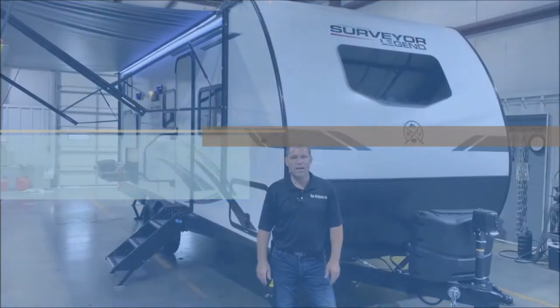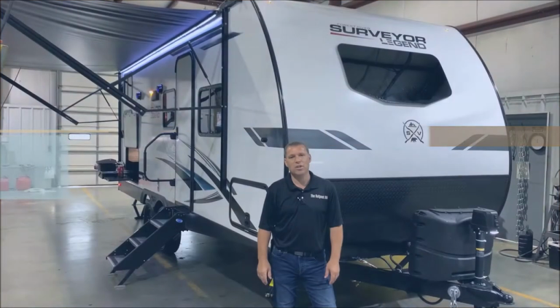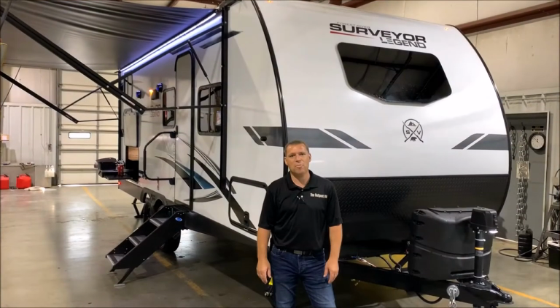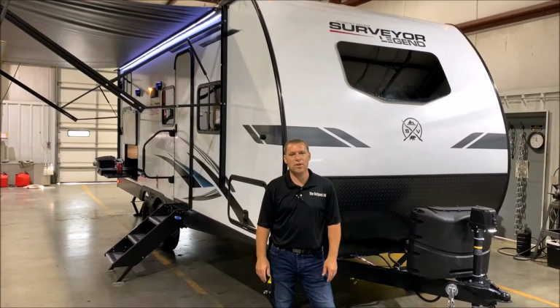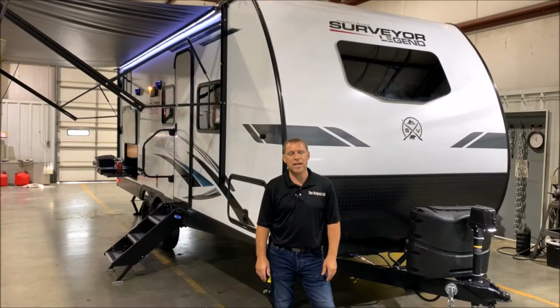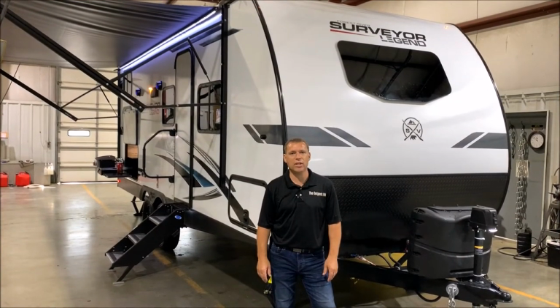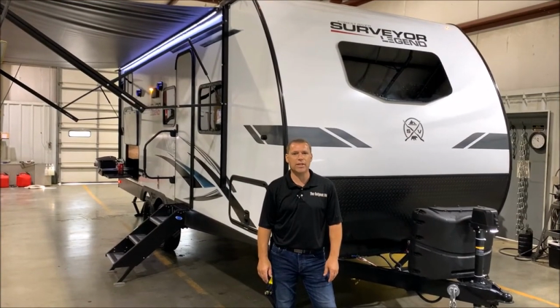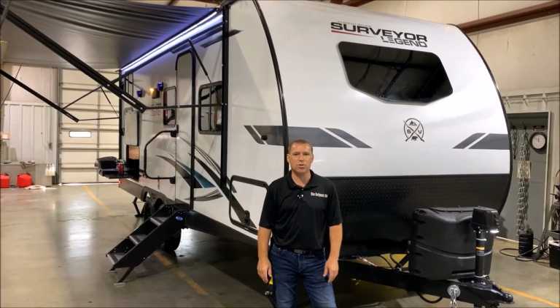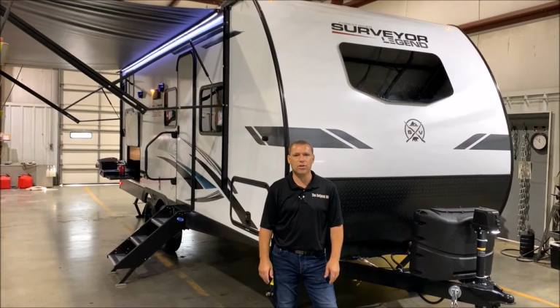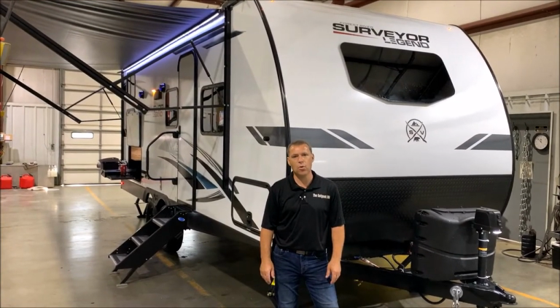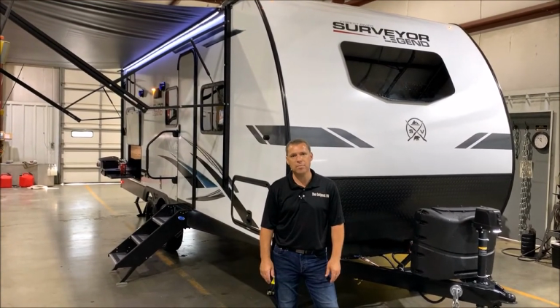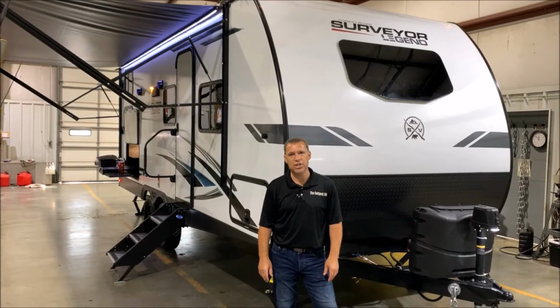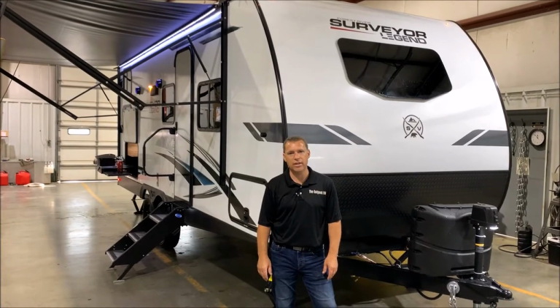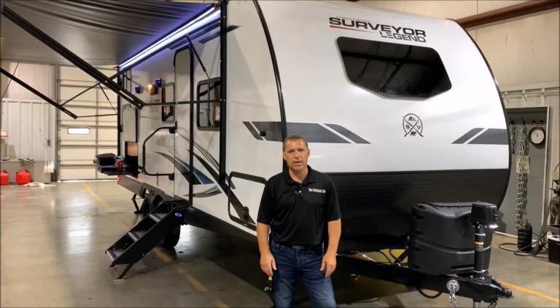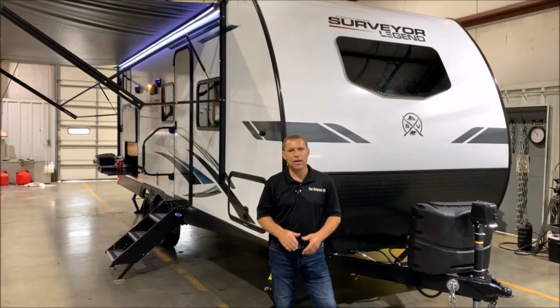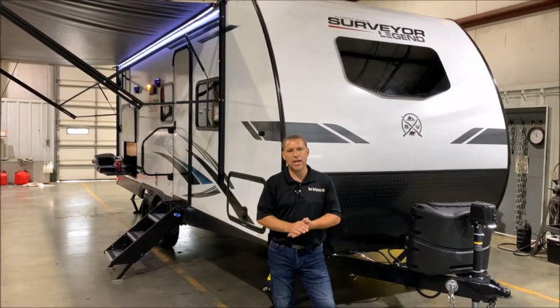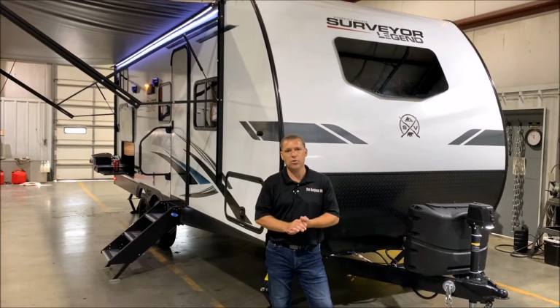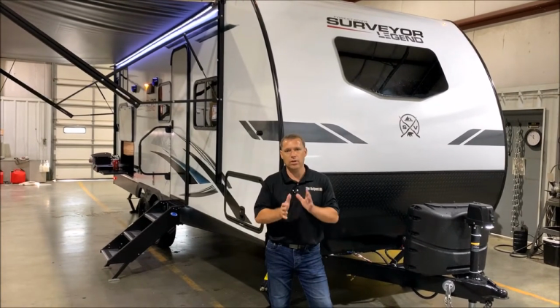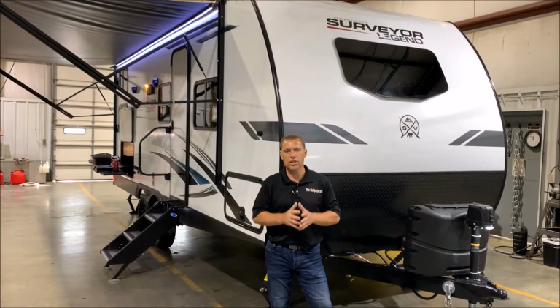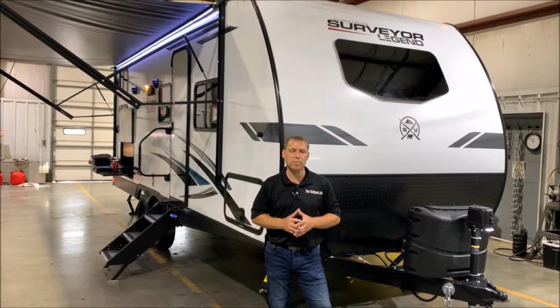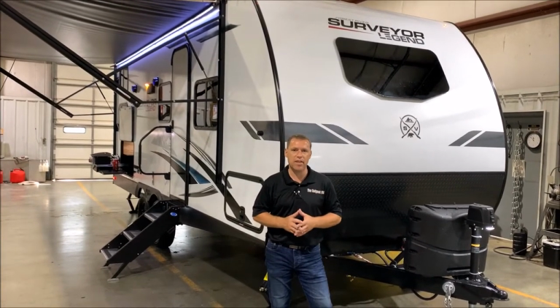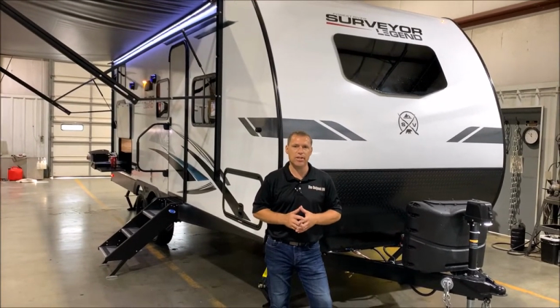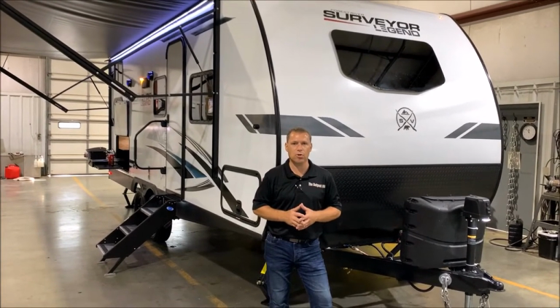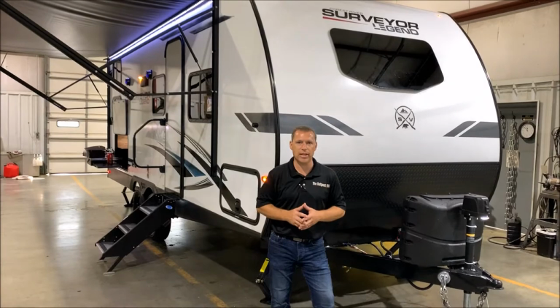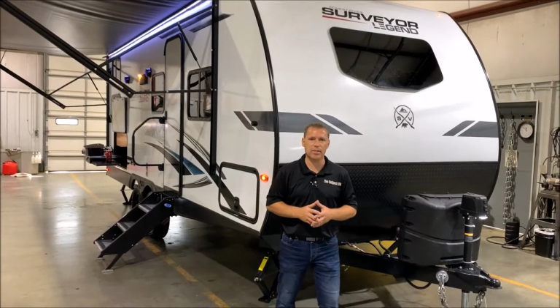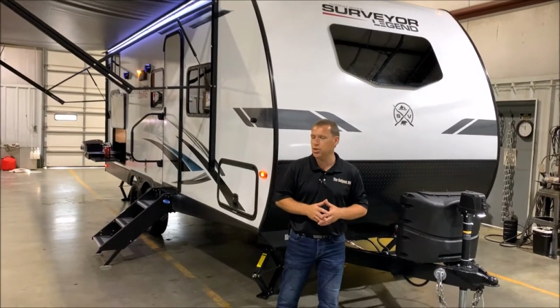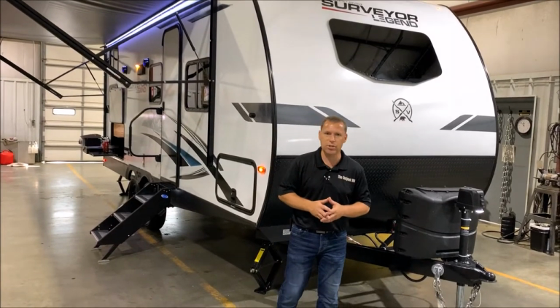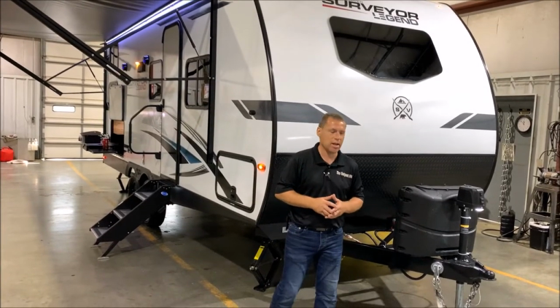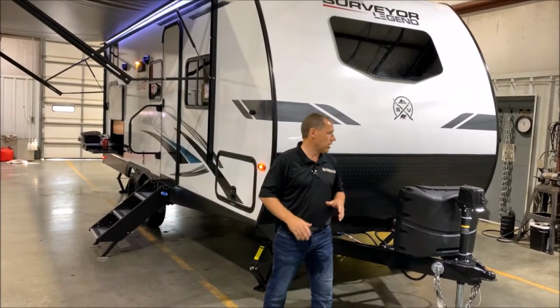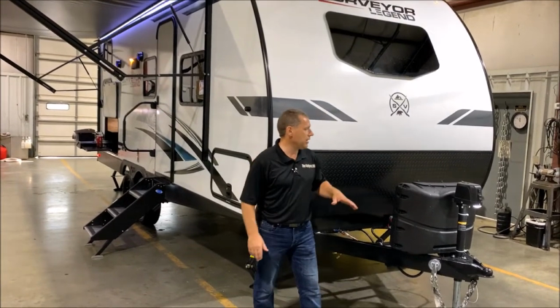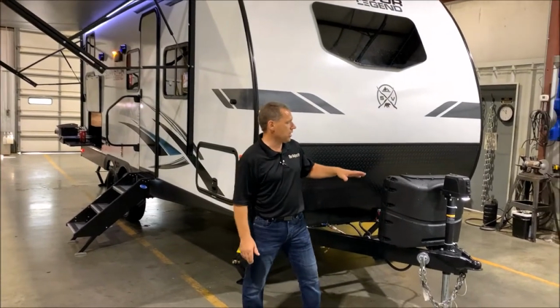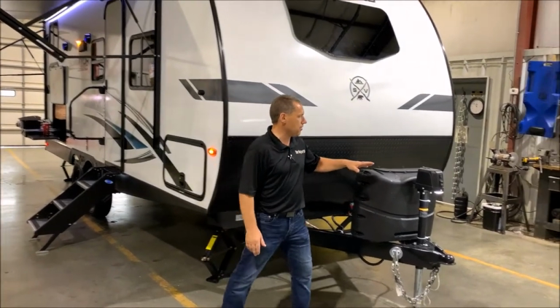Hi and welcome to the Outpost RV. Today we're going to look at the Surveyor 240BHLE — exciting new adjustments that they've made to this floor plan that I'm excited to show you today. We're going to go ahead and get started up front.